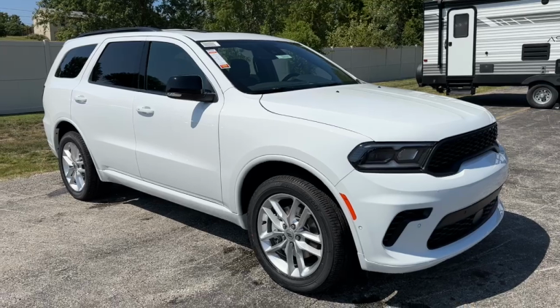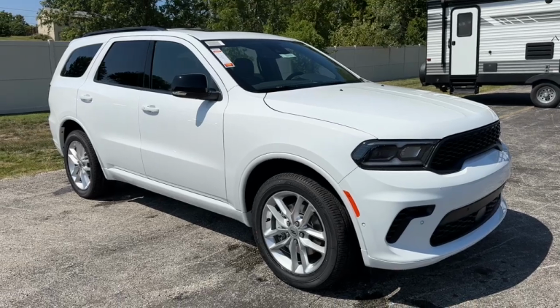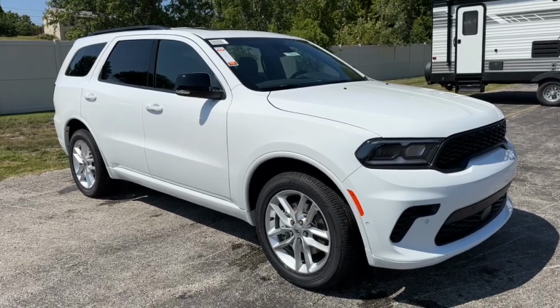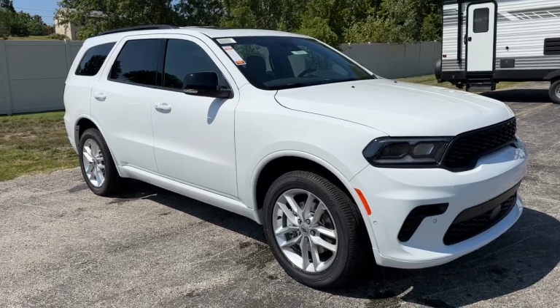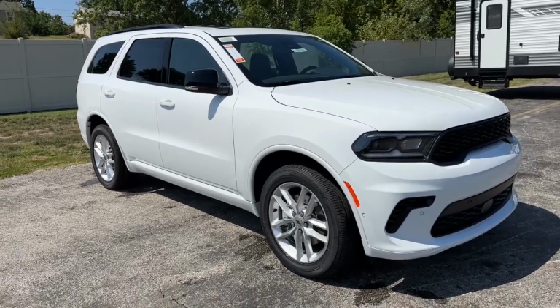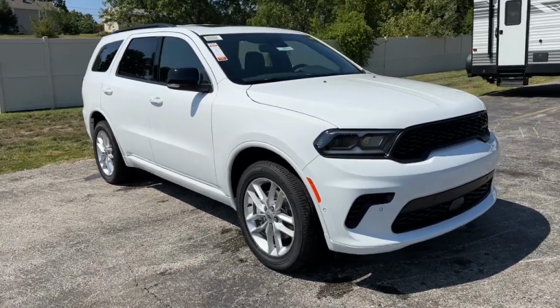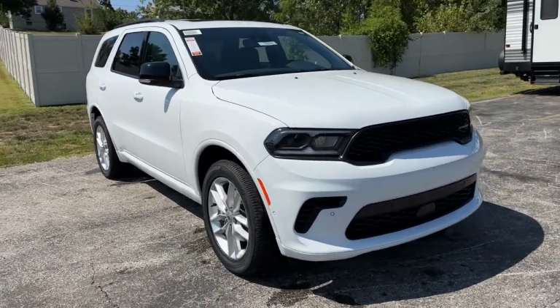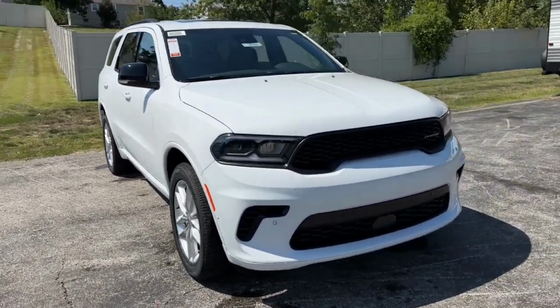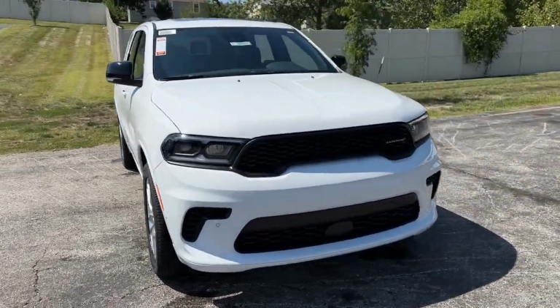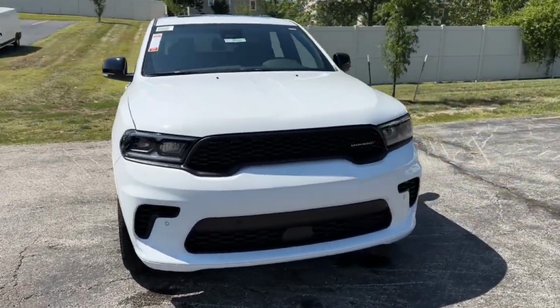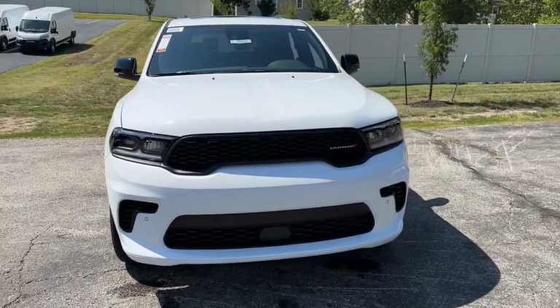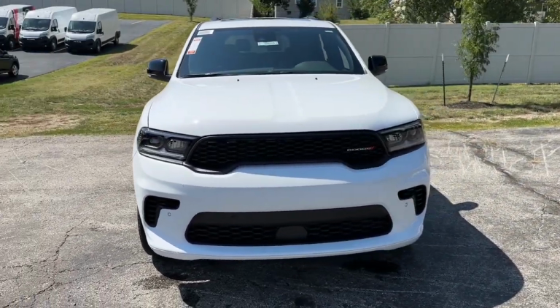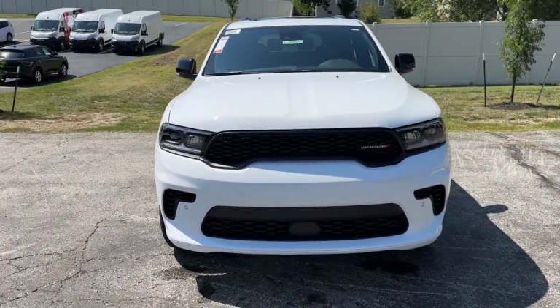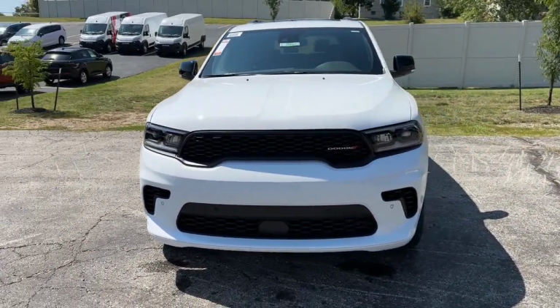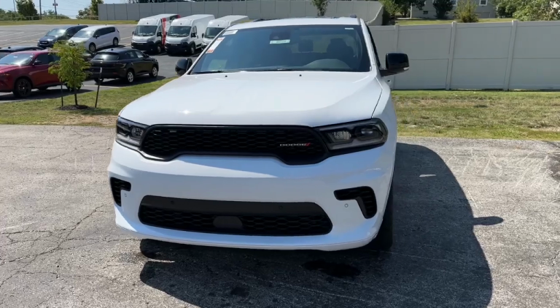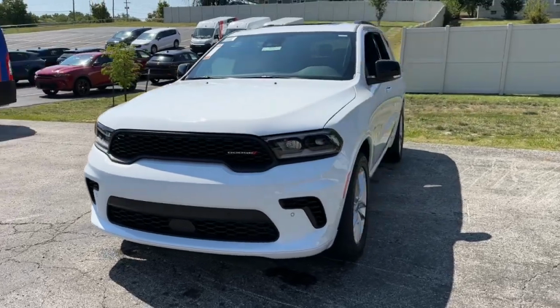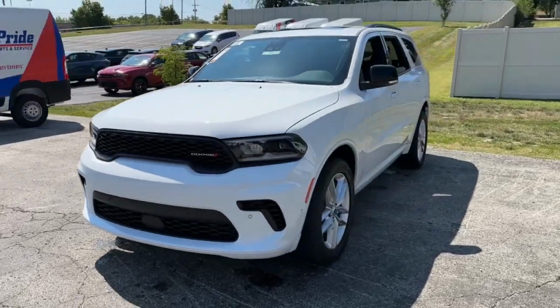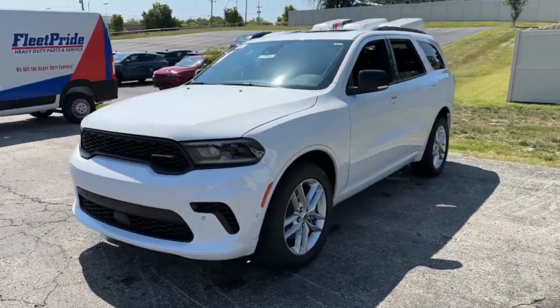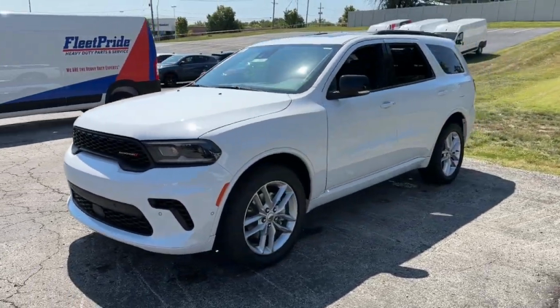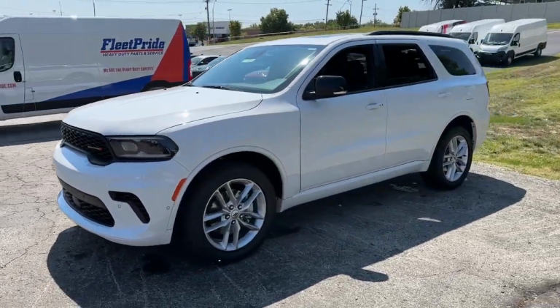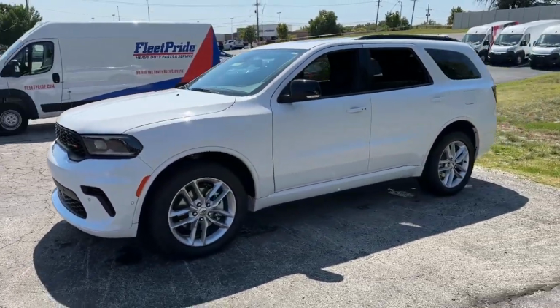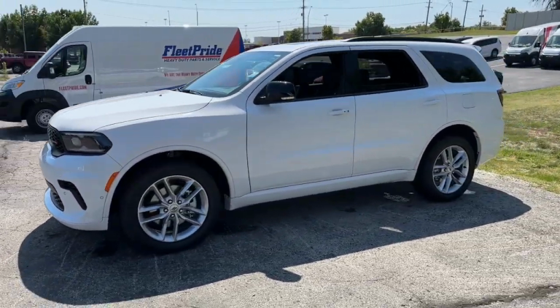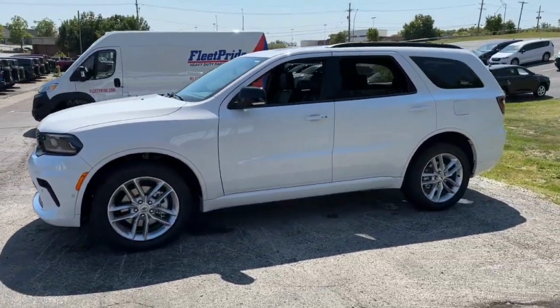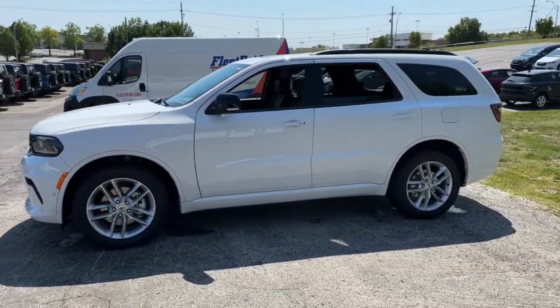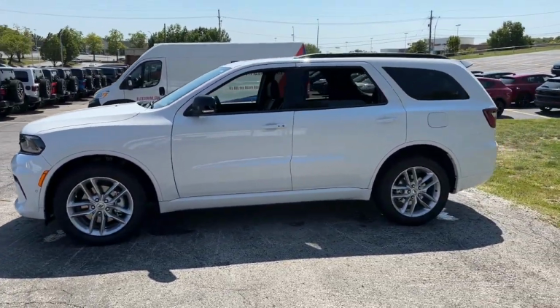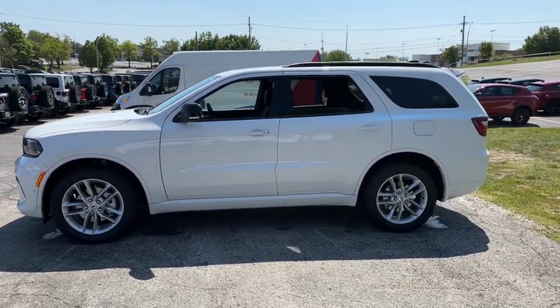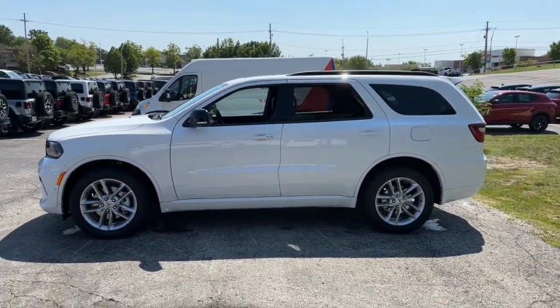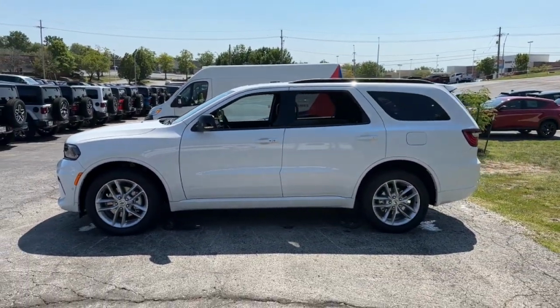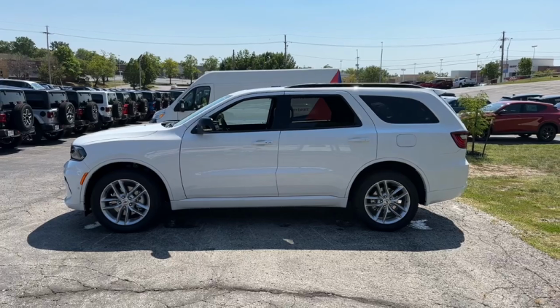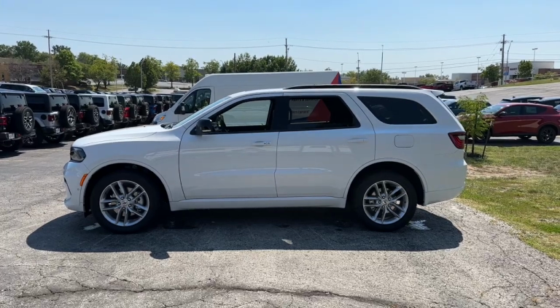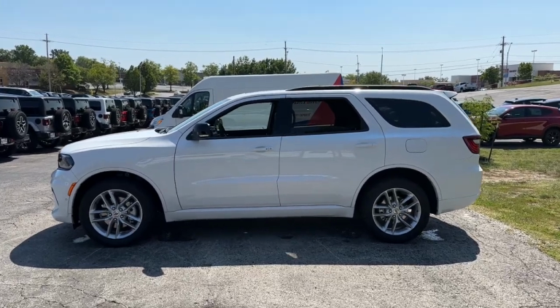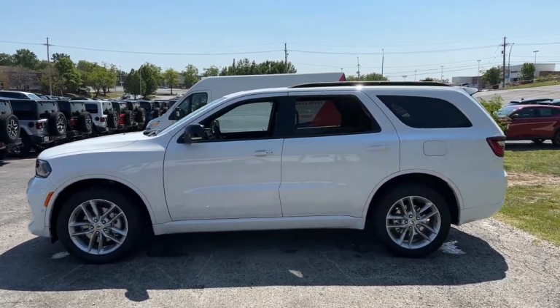Here is a wonderful 2025 Dodge Durango. The Dodge Durango, the powerful, full-size, three-row SUV that blends rugged capability with refined, state-of-the-art comfort.